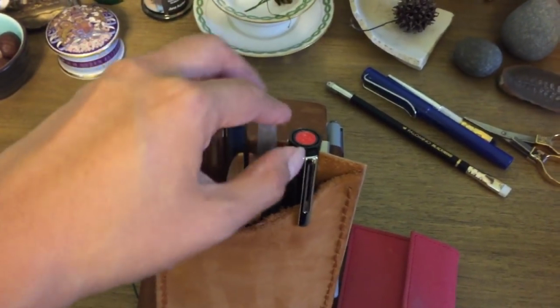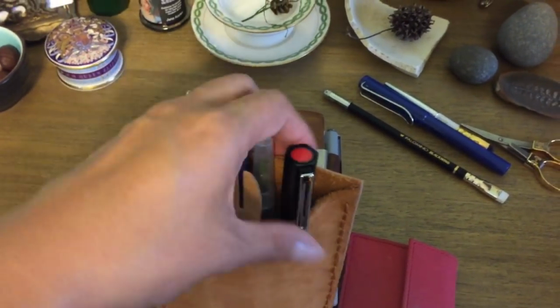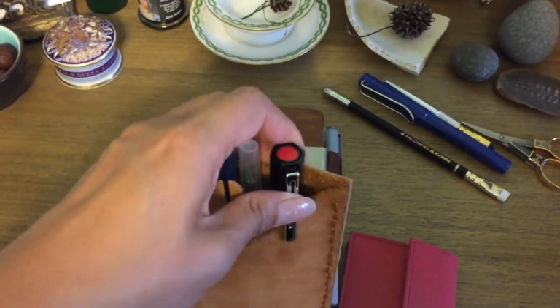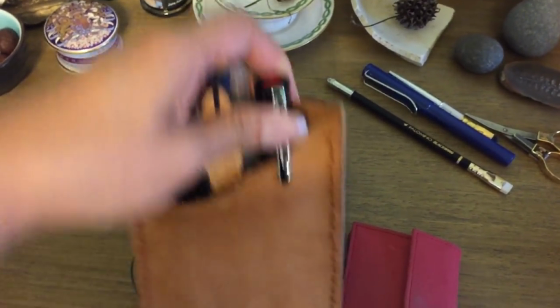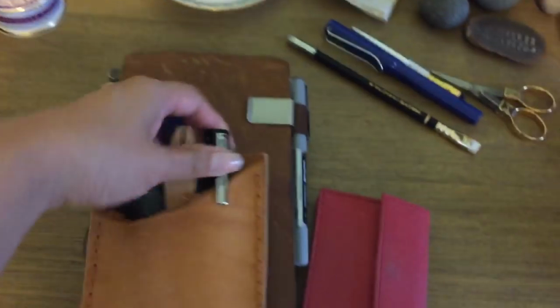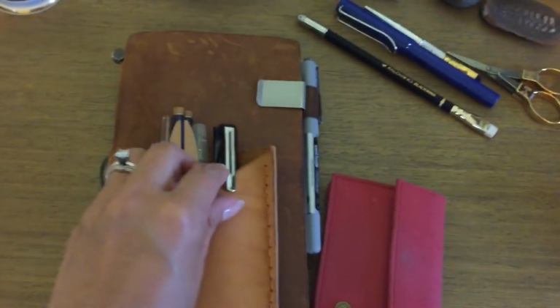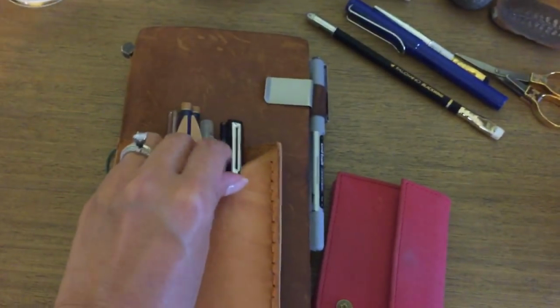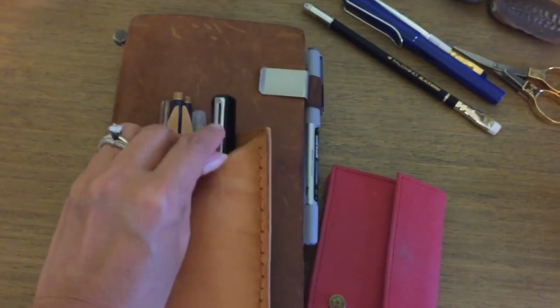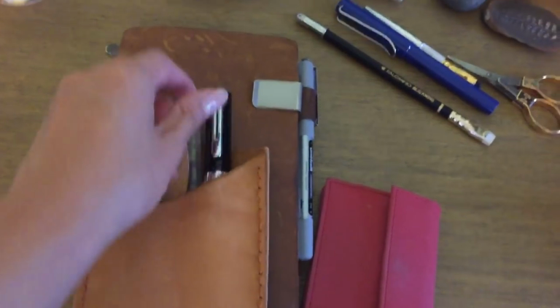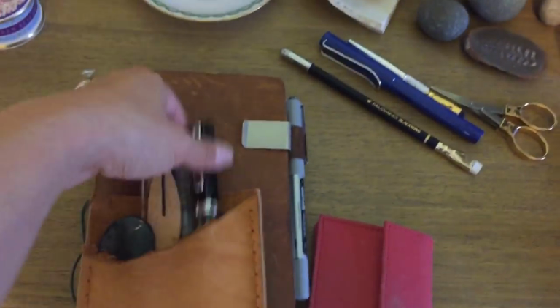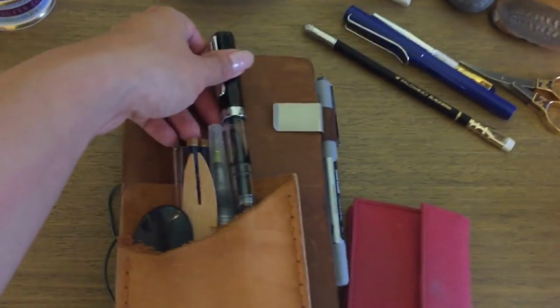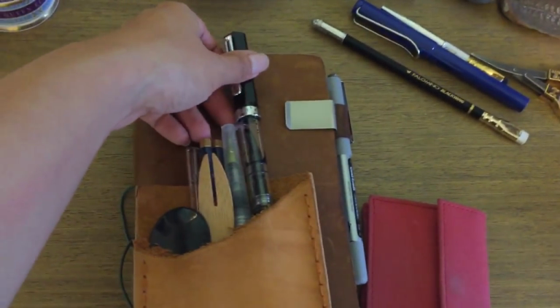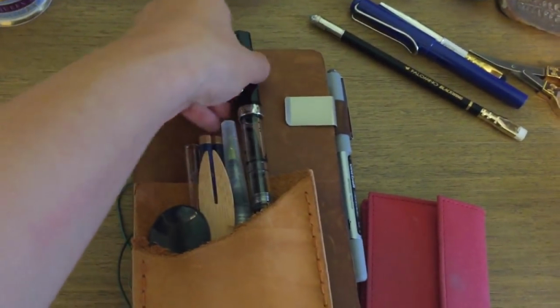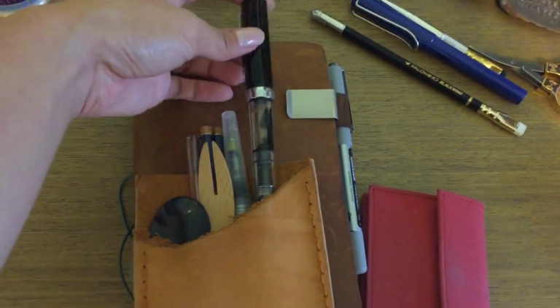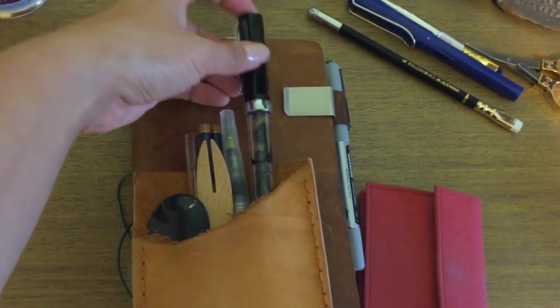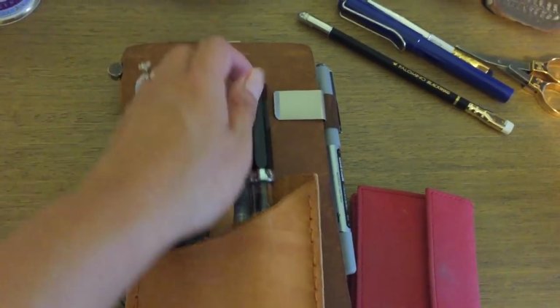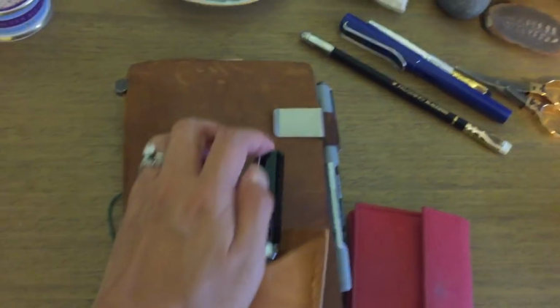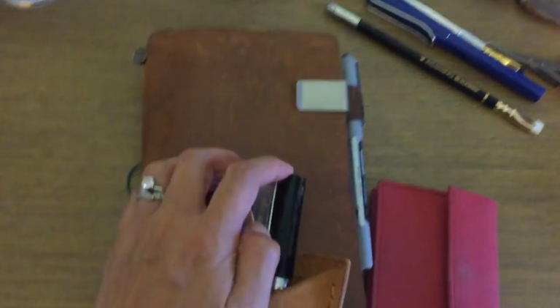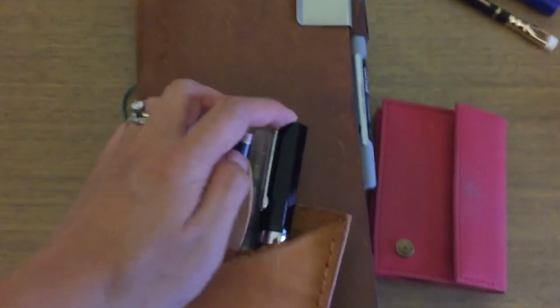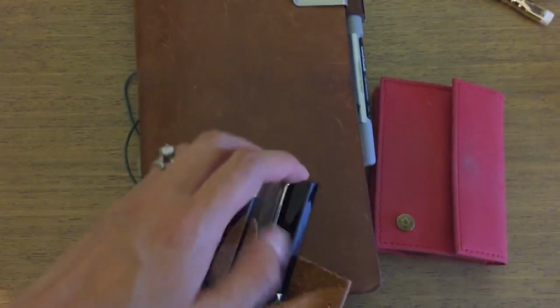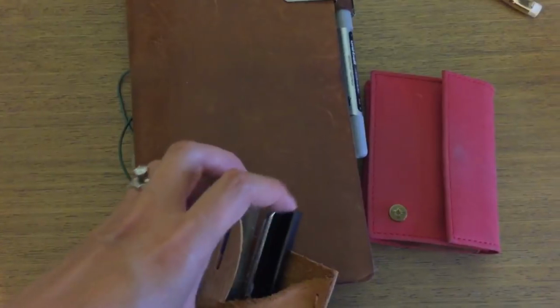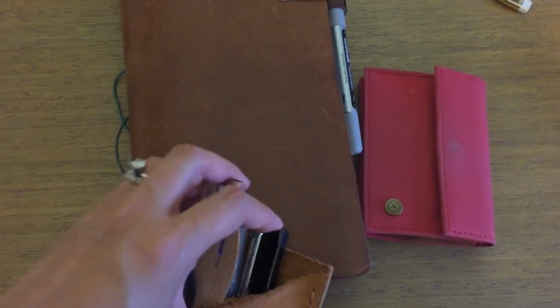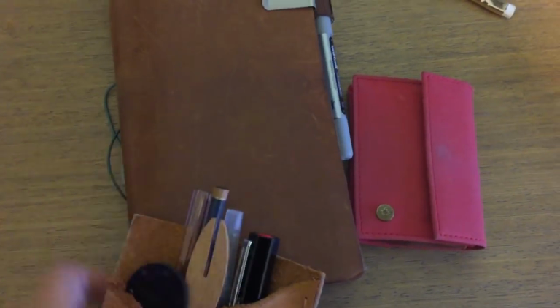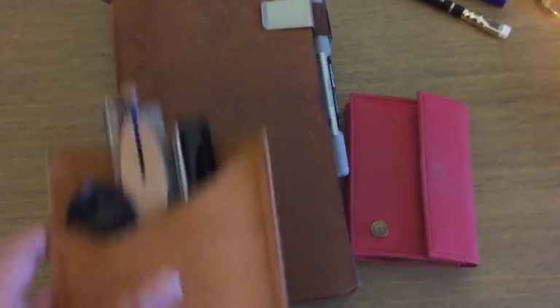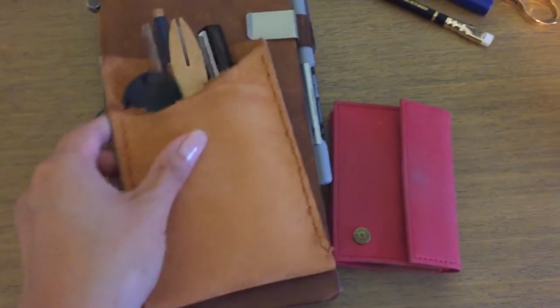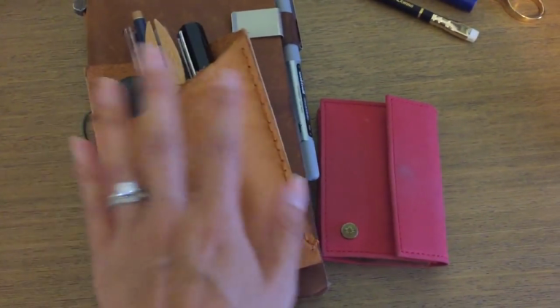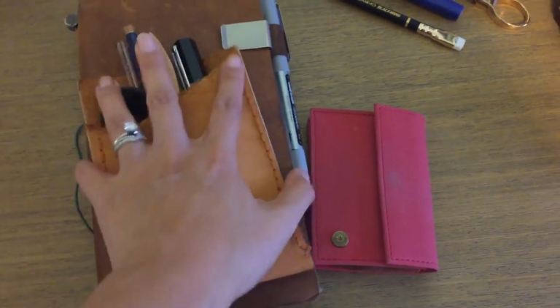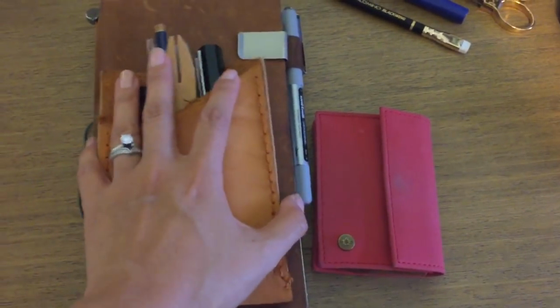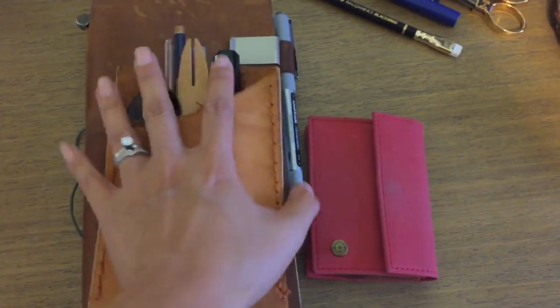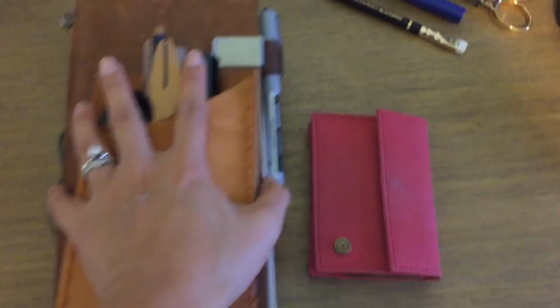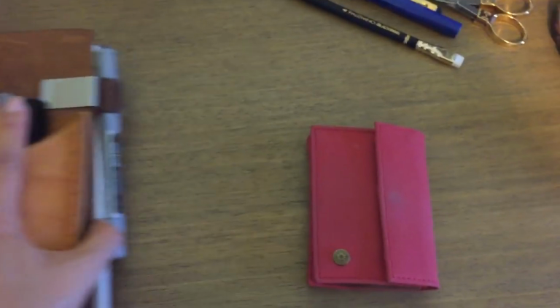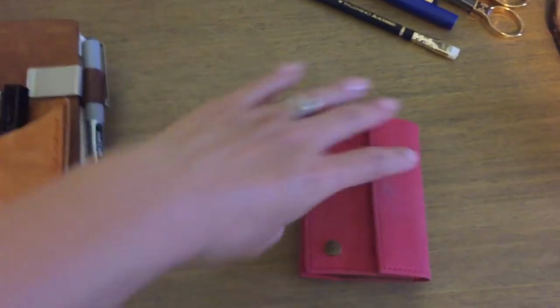I must have gotten this glass straw in some sort of subscription box years ago. I've also got my watercolor brush, already filled with water, and then my Twsbi Eco in the broad nib, which I actually have to refill with the Jane Austen ink before I leave because that's what I've been using to write in my traveler's notebook.